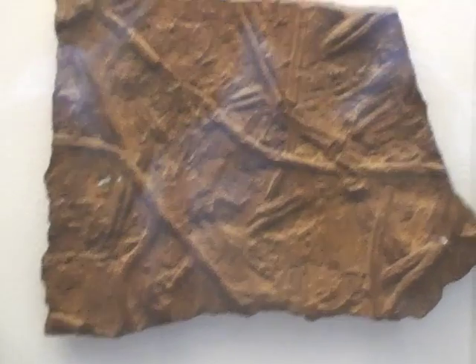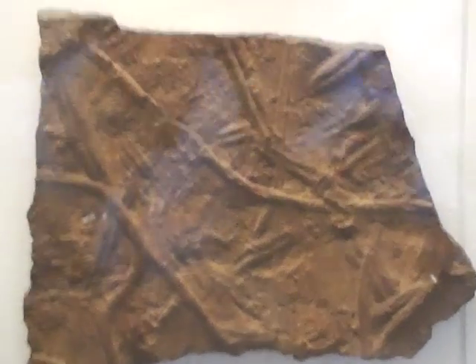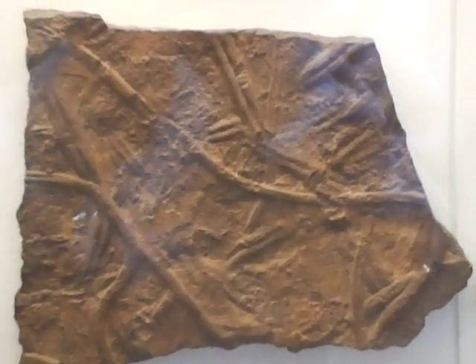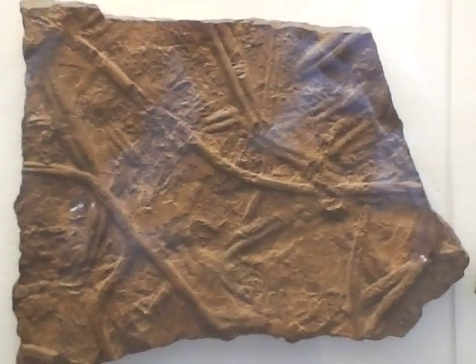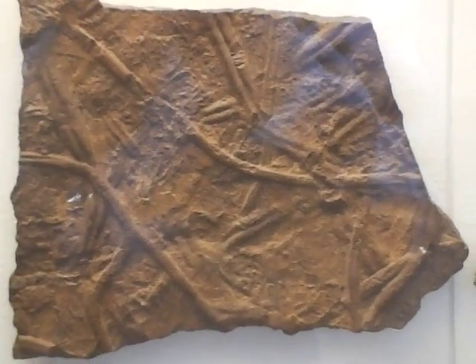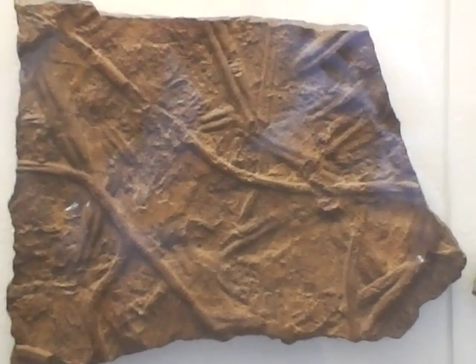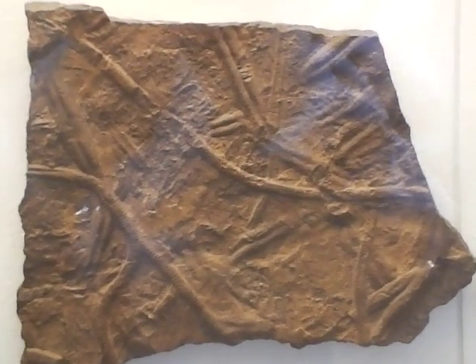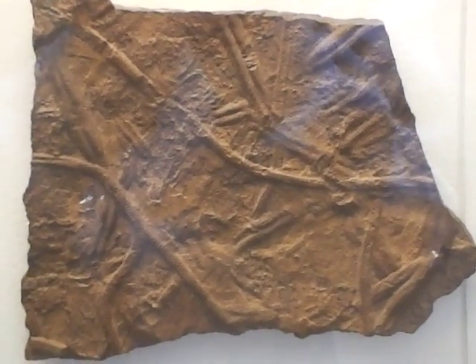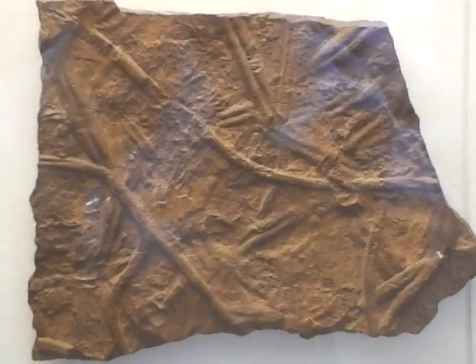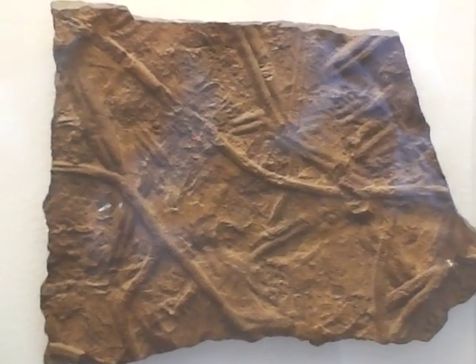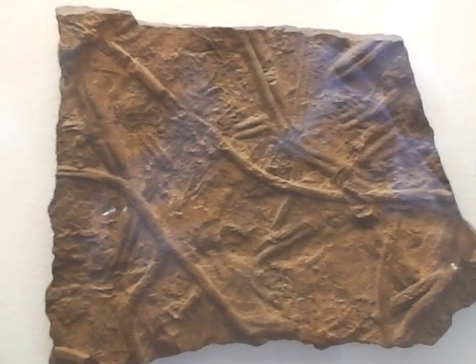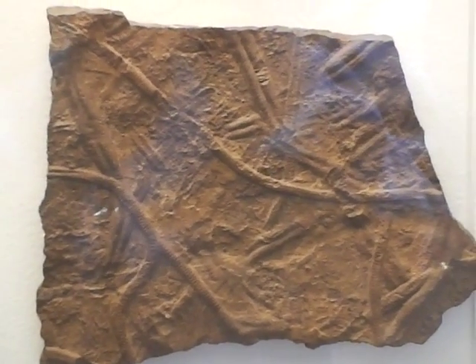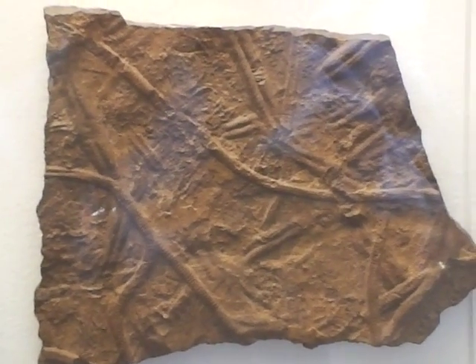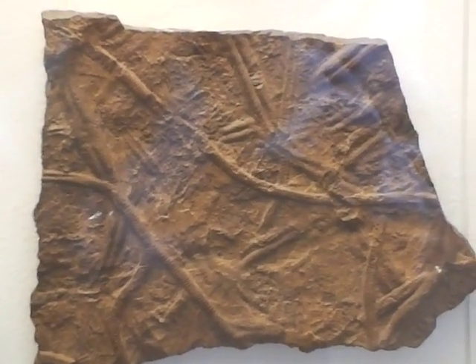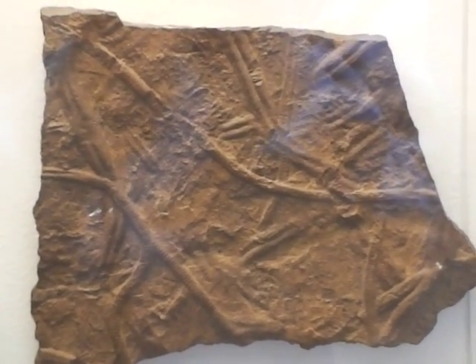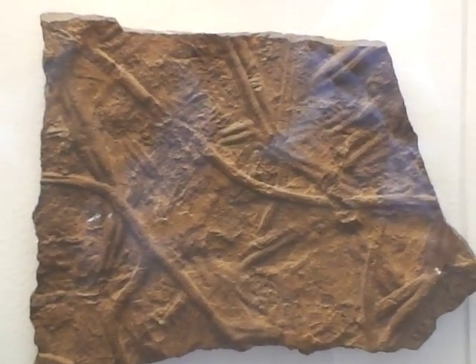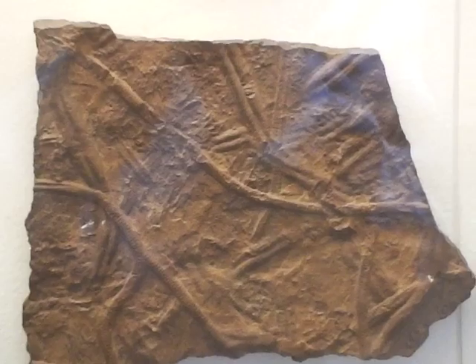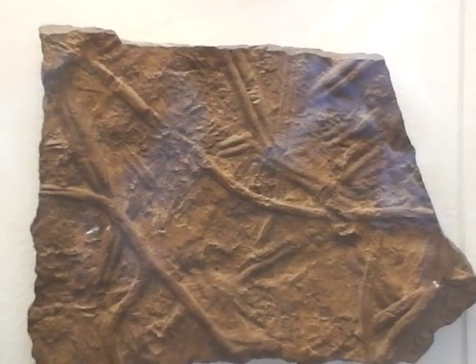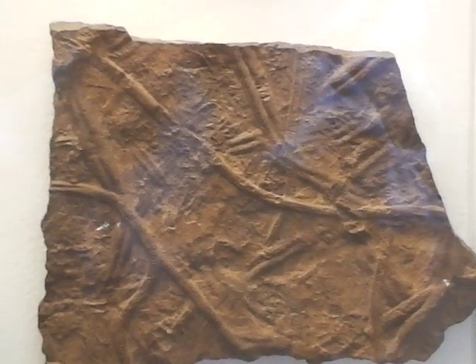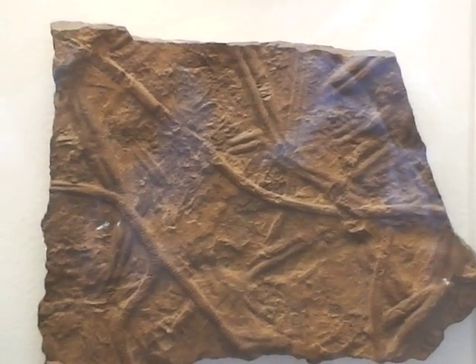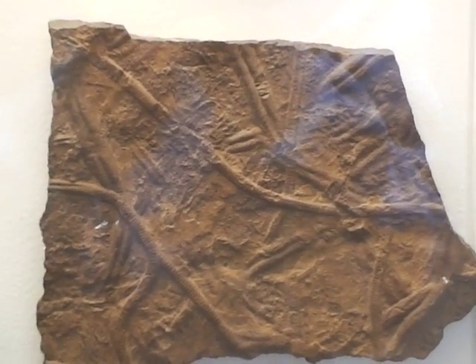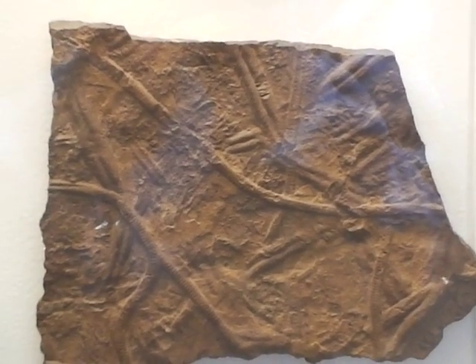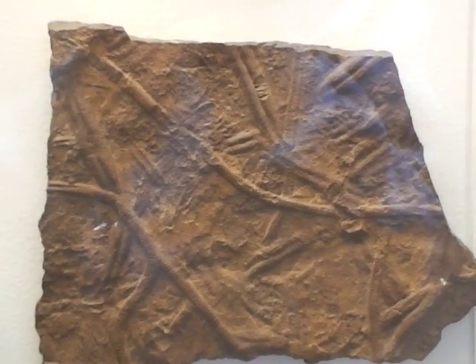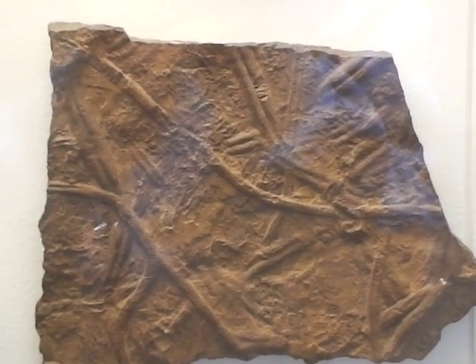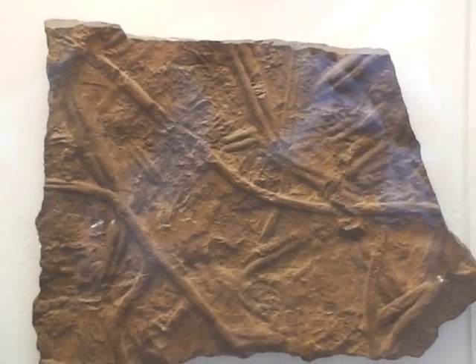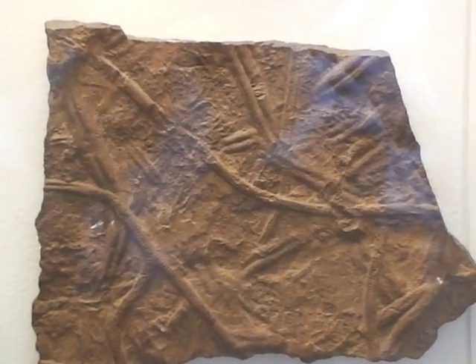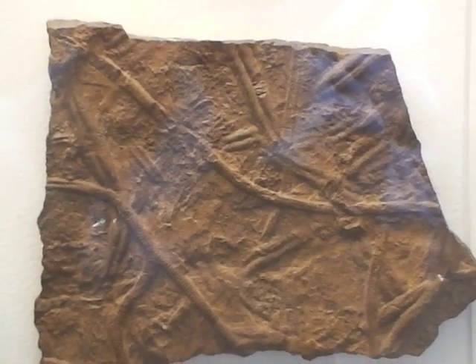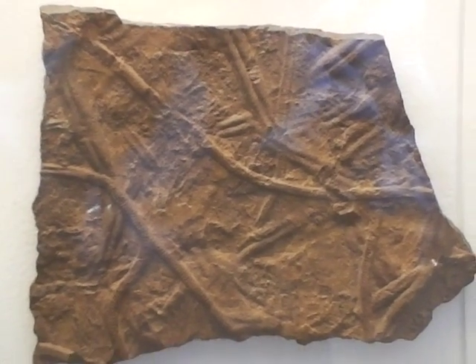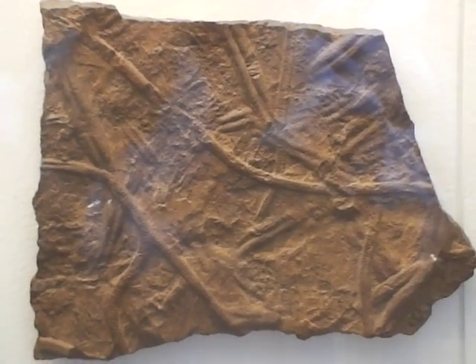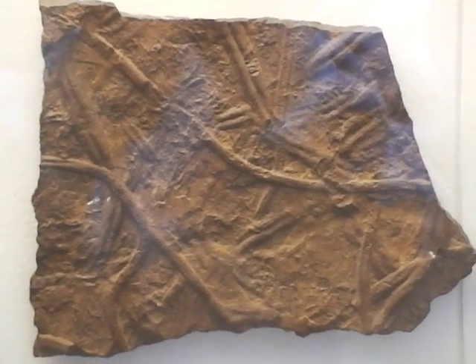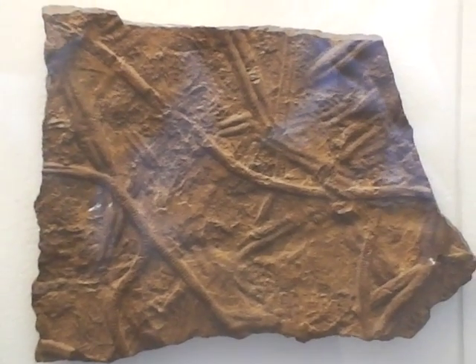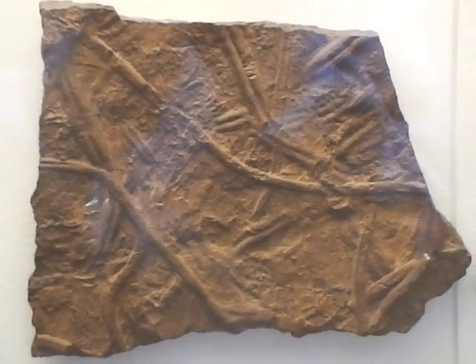And this is fossilised evidence of an animal that was found in the Arabian Sea. That's really nice.